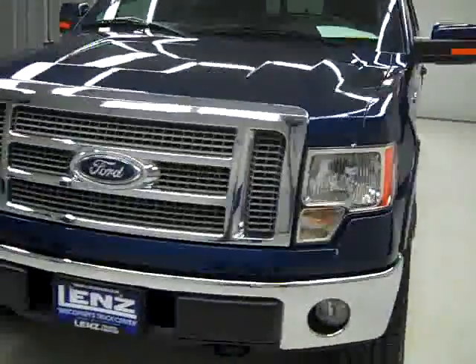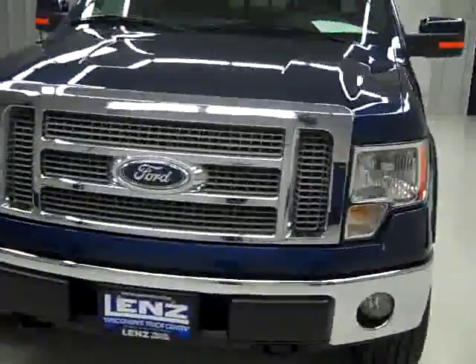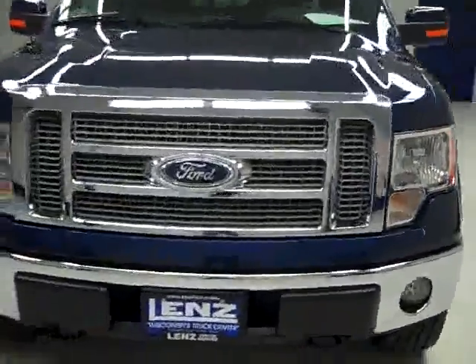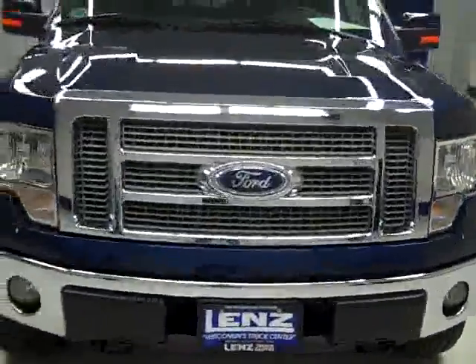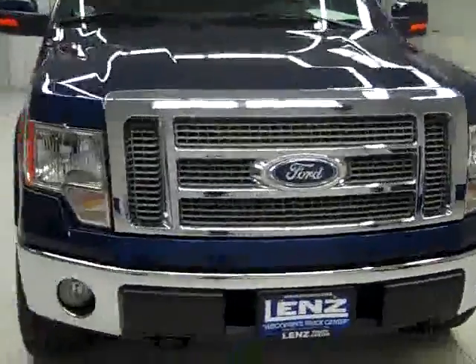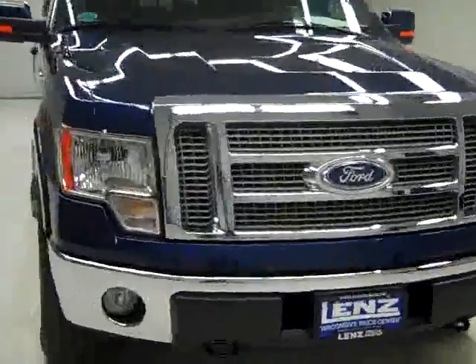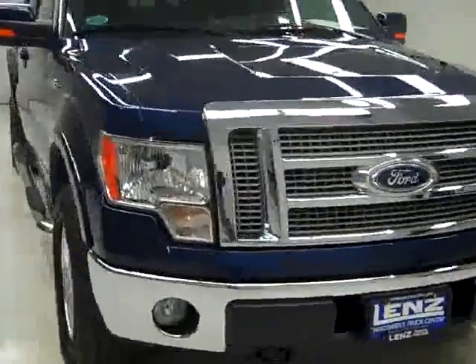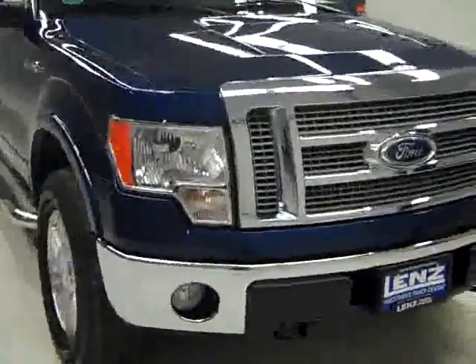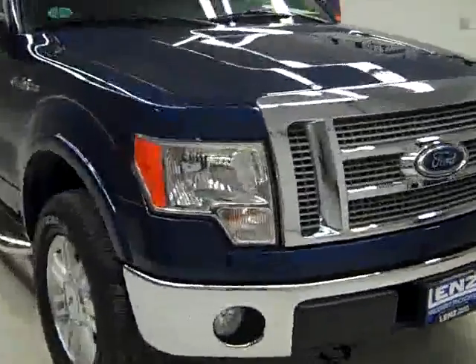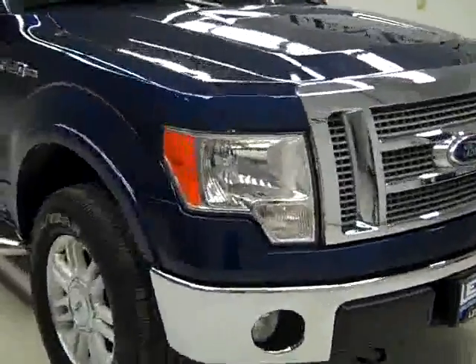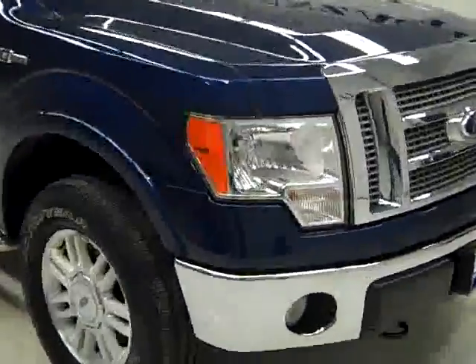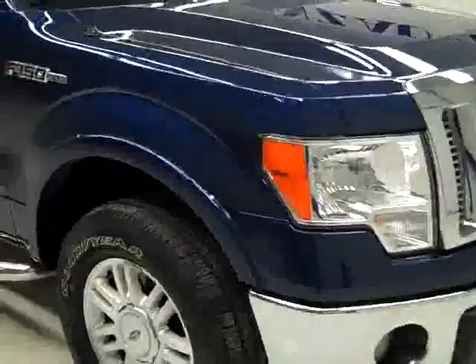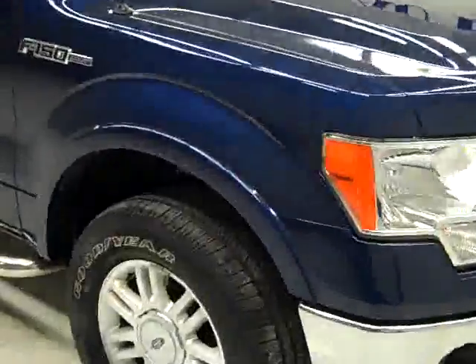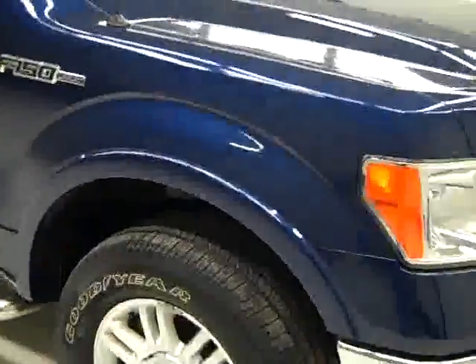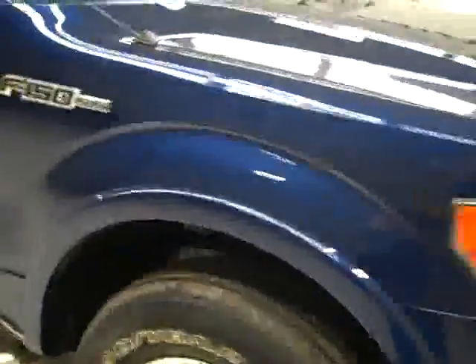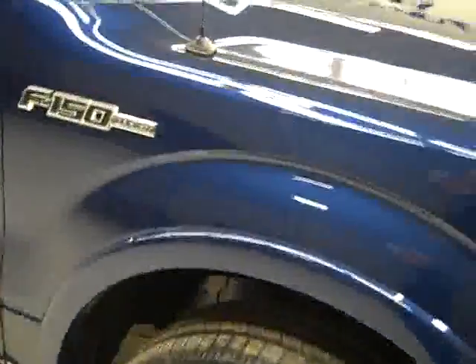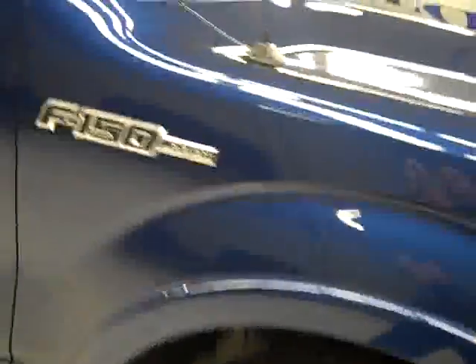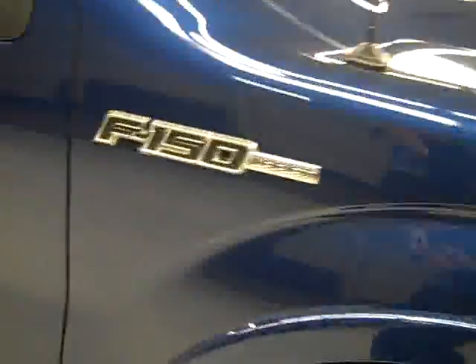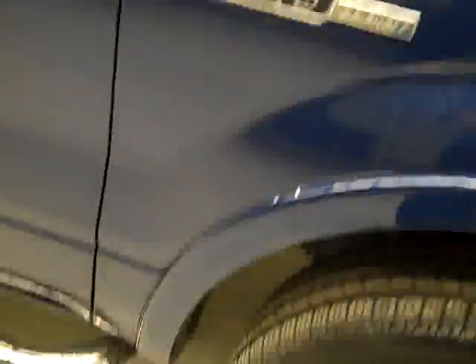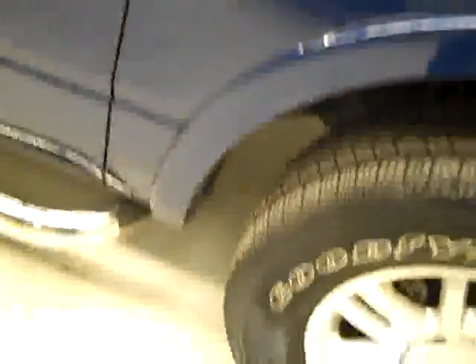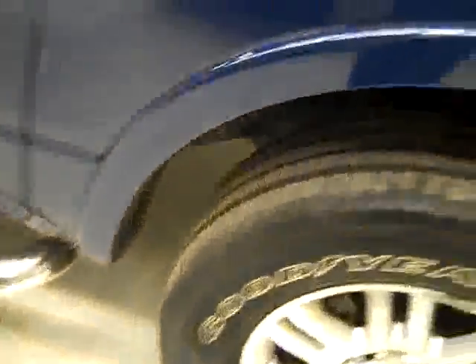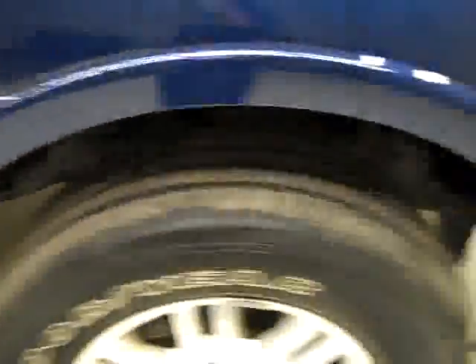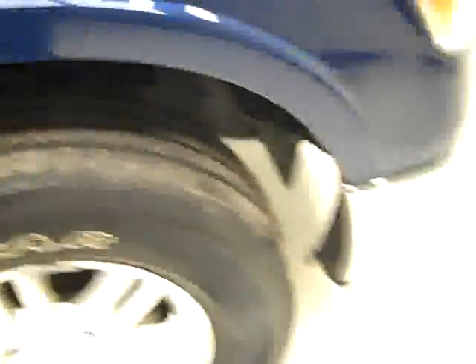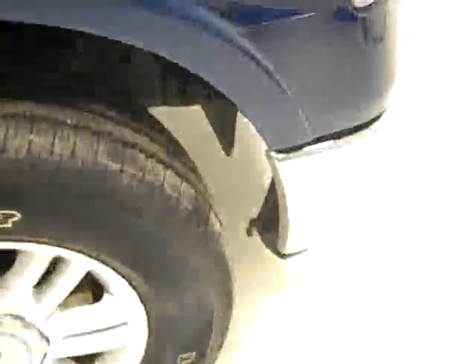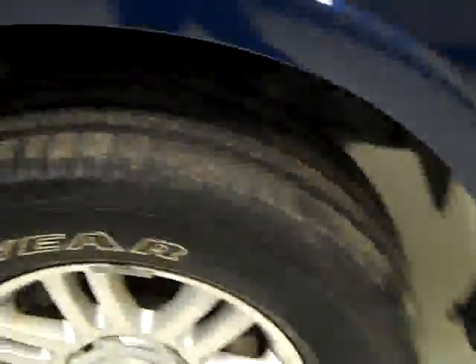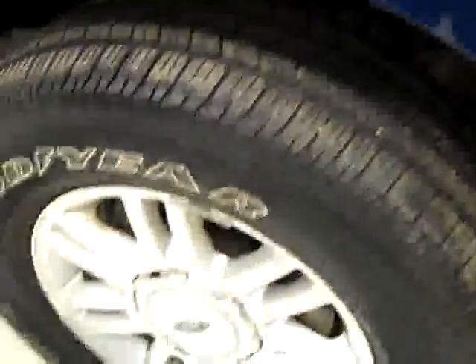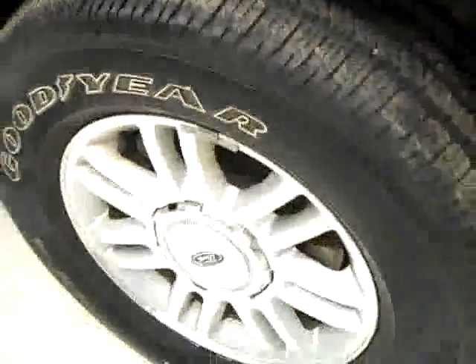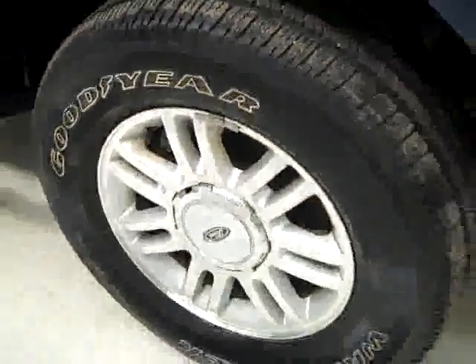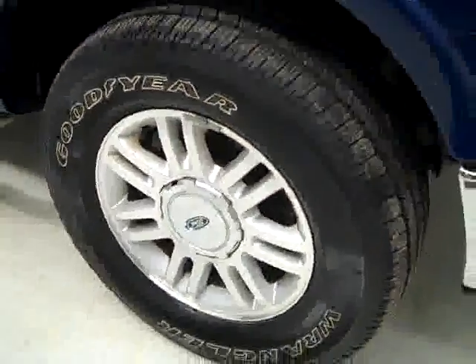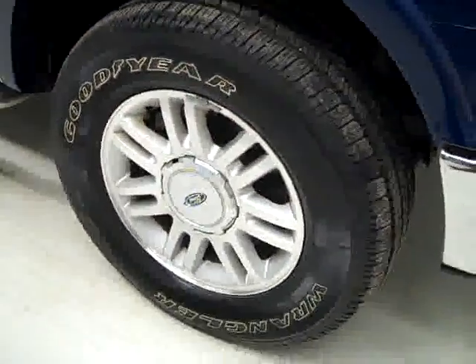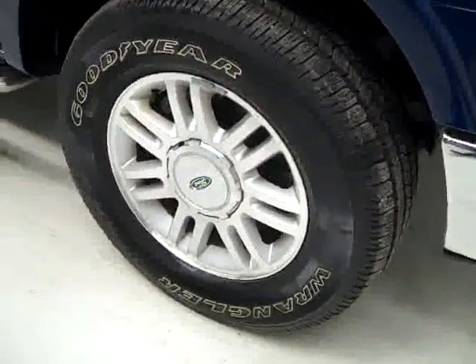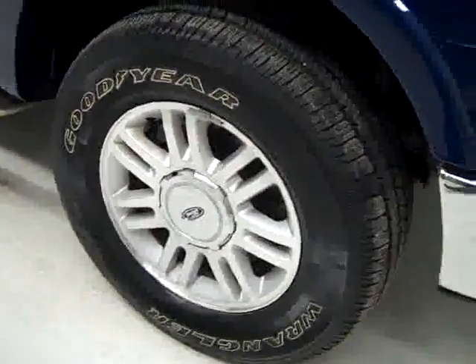This is Stock number K1833, a 2010 Ford F150 crew cab short box with a Lariat package. The color is dark blue. Only 3,000 miles and it has a 5.4 liter V8 engine.